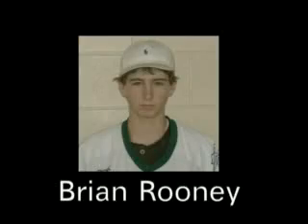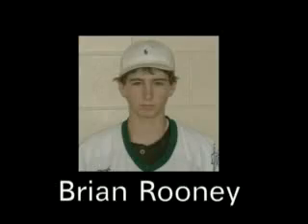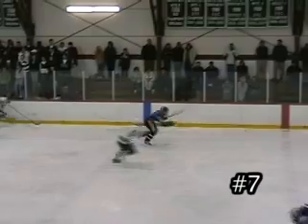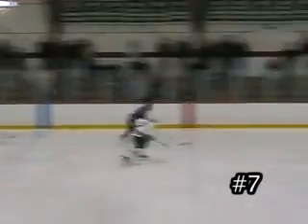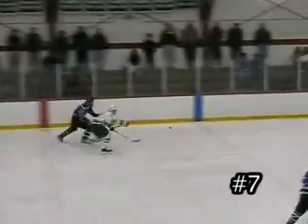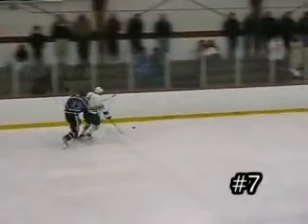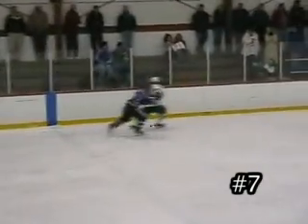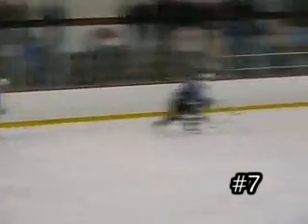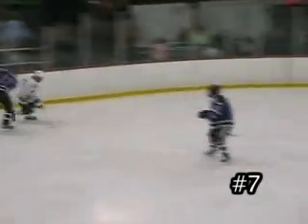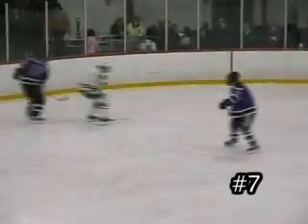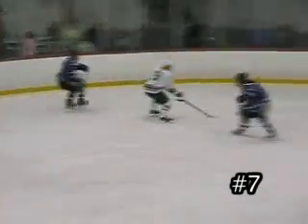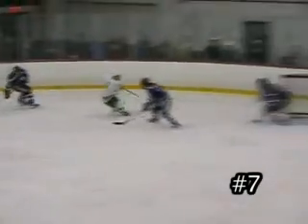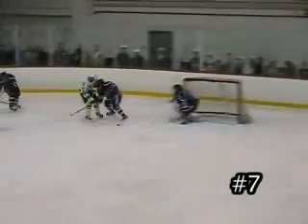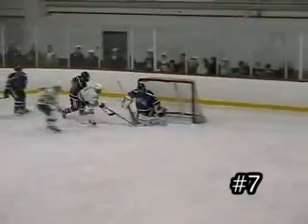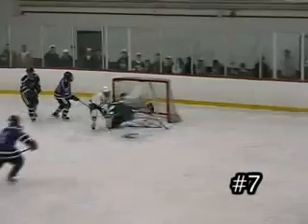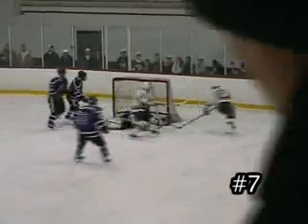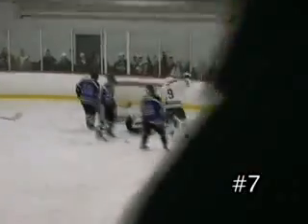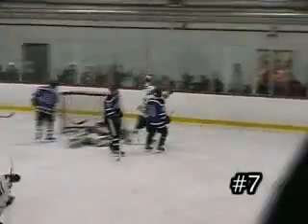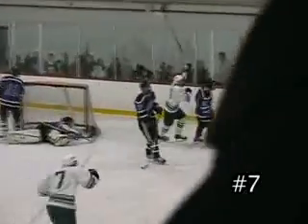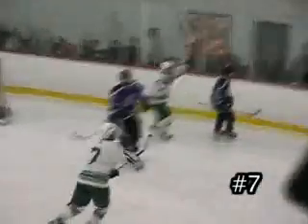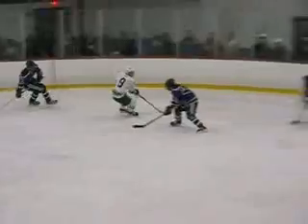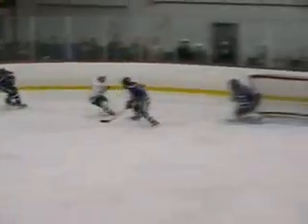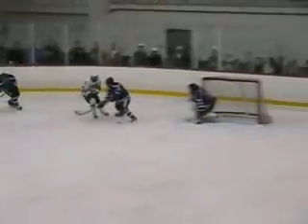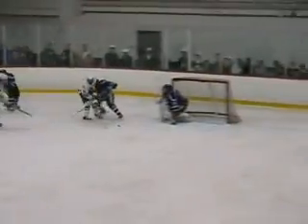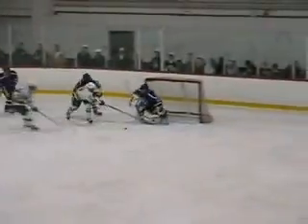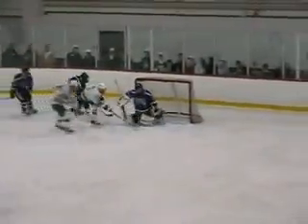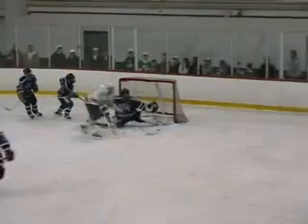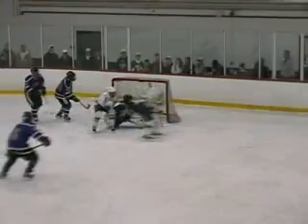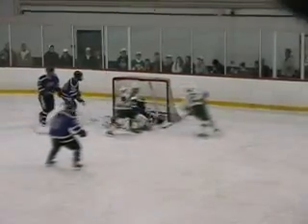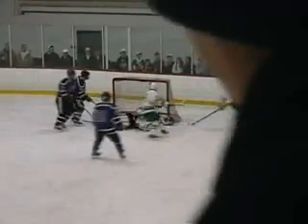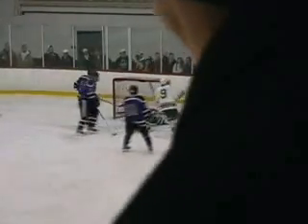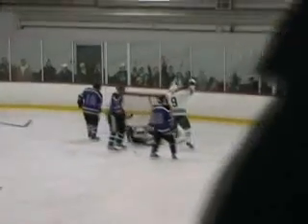Number 7, Brian Rooney. Mike Rodding working hard down the boards, barely gets the puck over, but it's enough for Rooney to slap it home. Let's take one more look as you see Rodding beats the defender, throws it near the goalie, and Rooney just finishes. Great play all around.